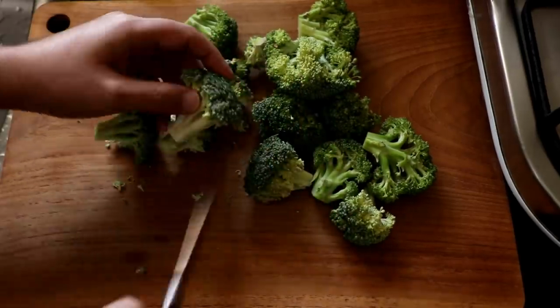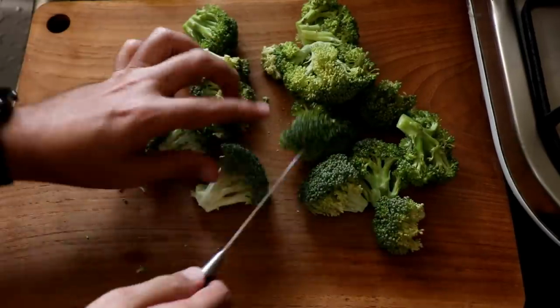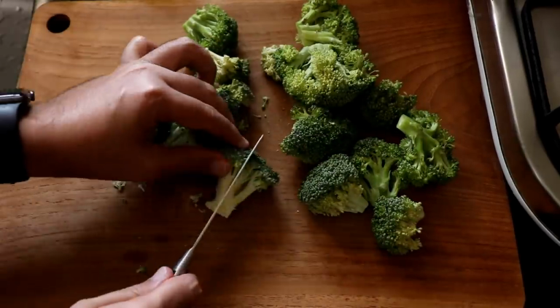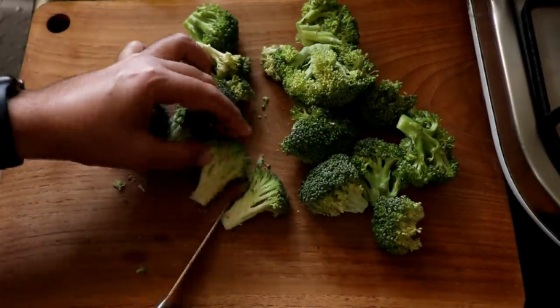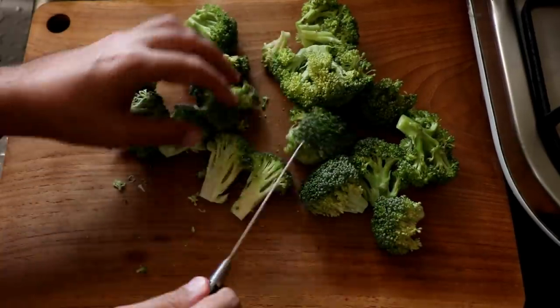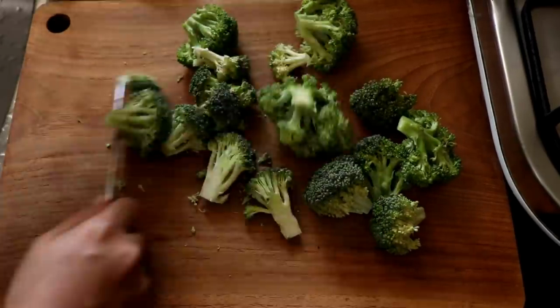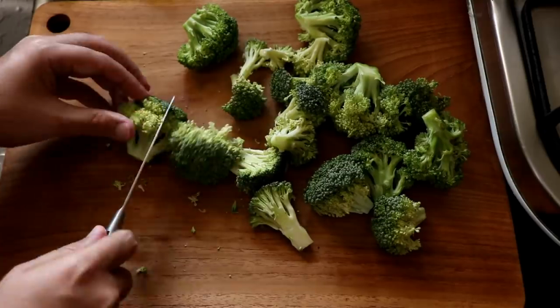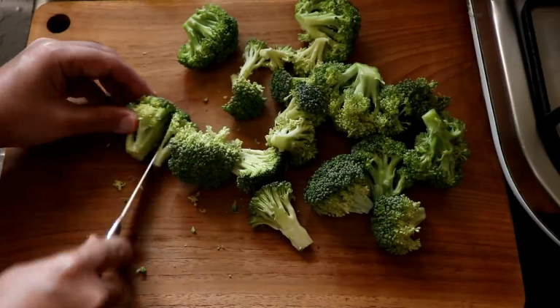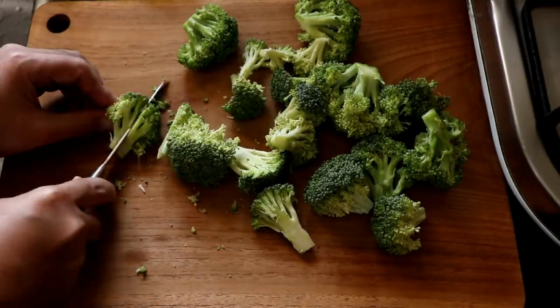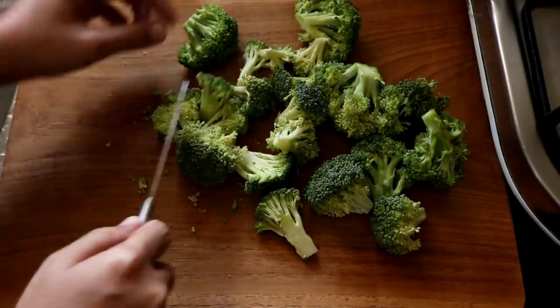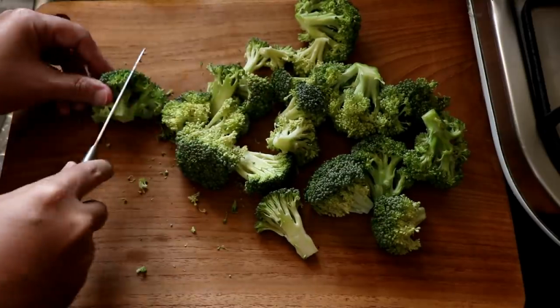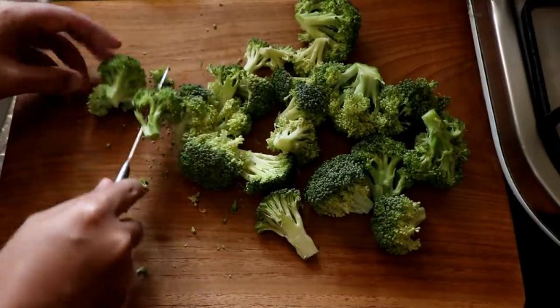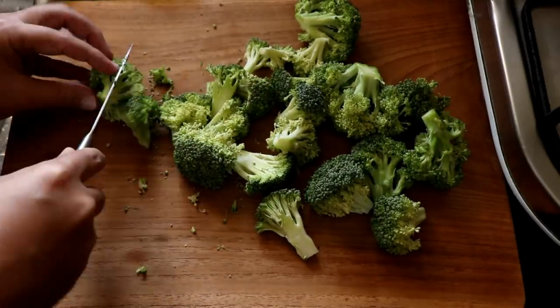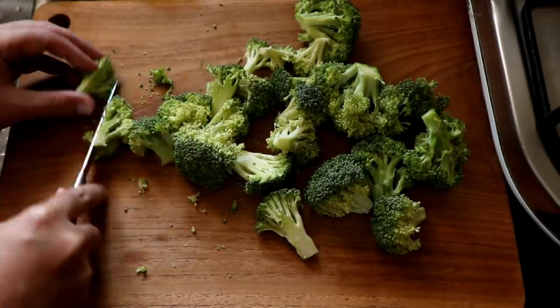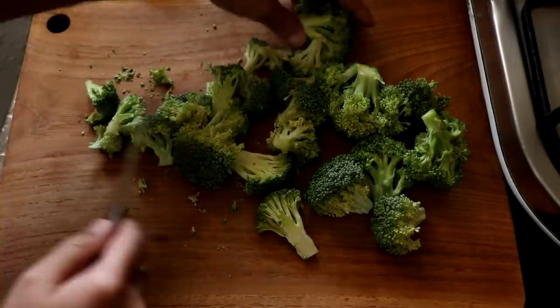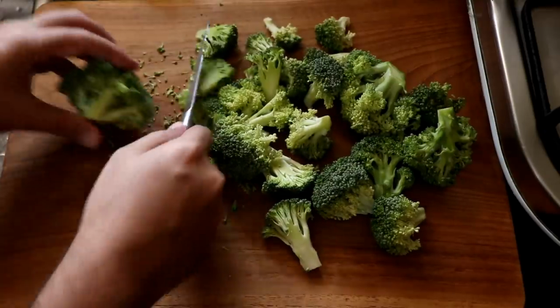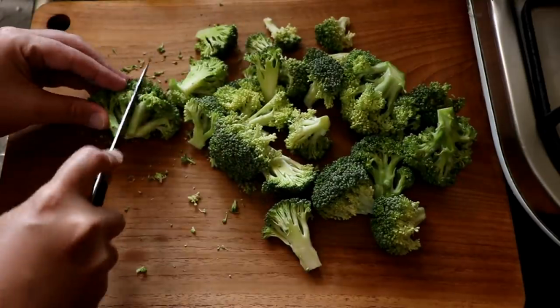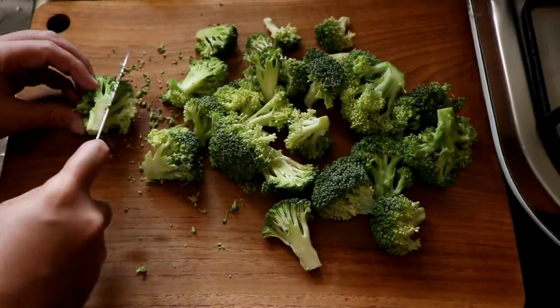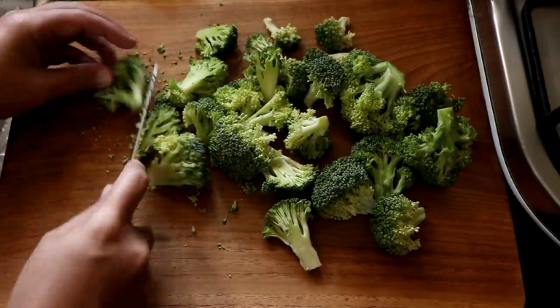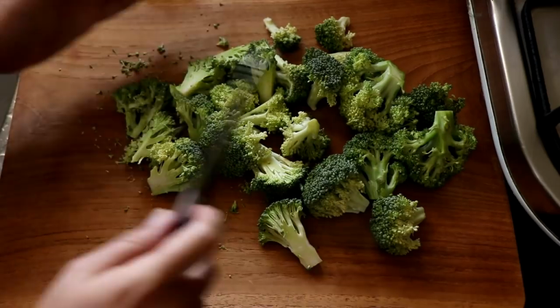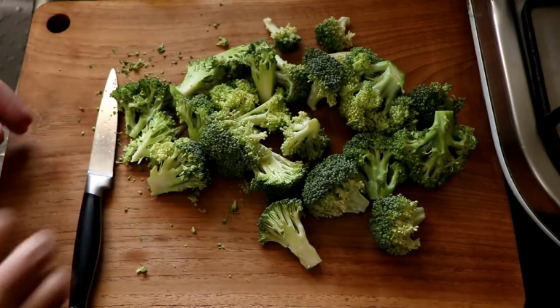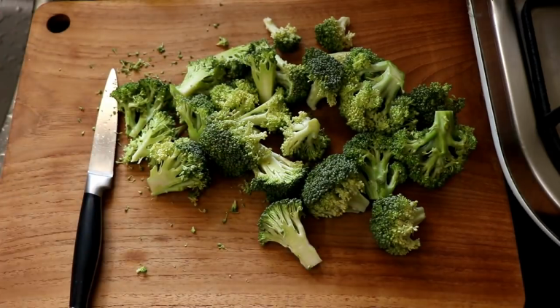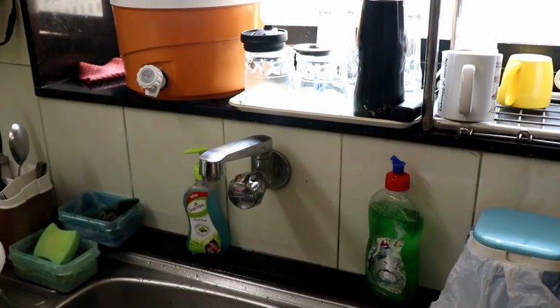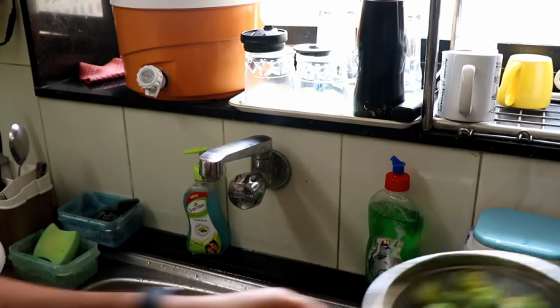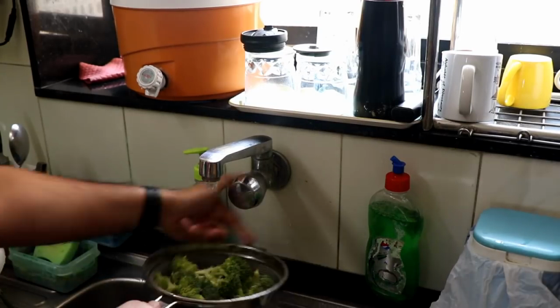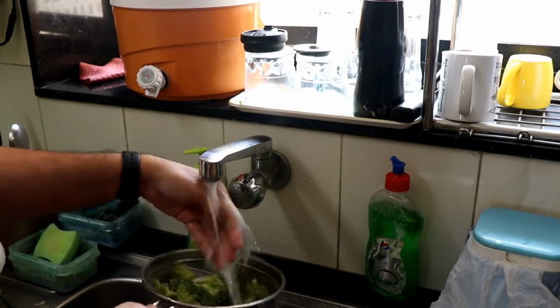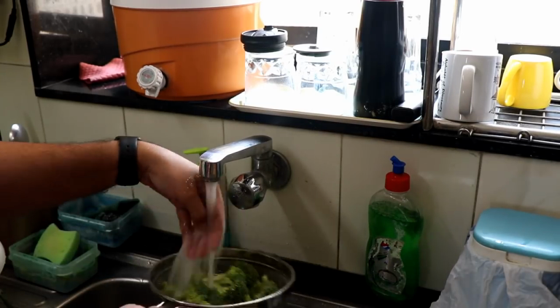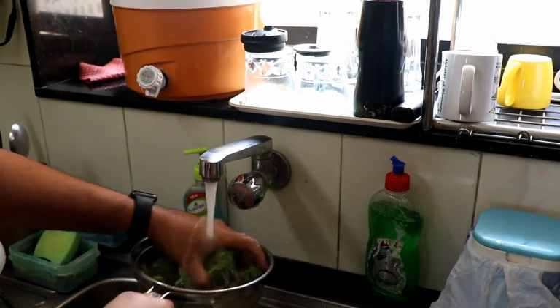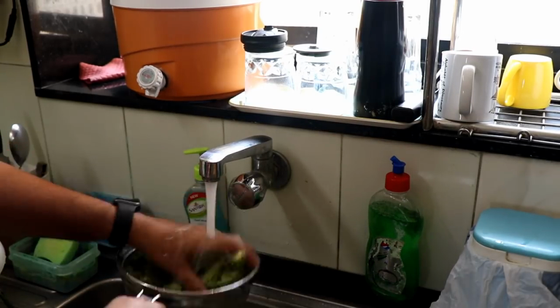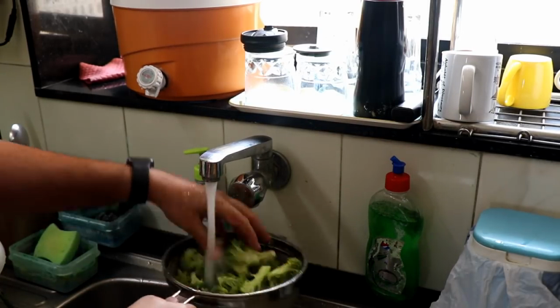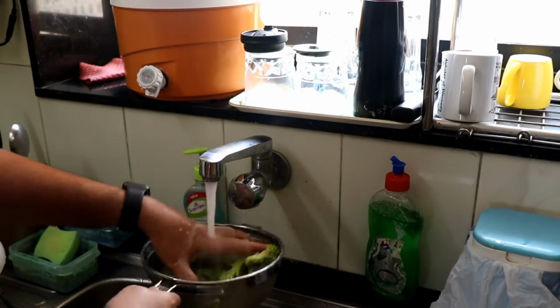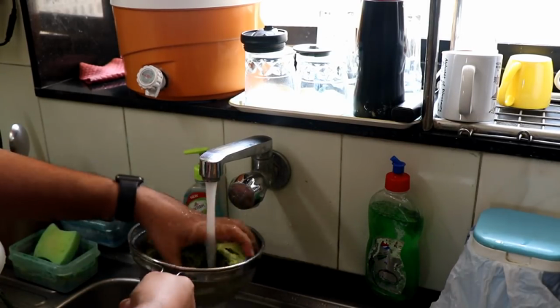Now I'm going to chop the broccoli into smaller pieces because I don't want huge pieces — I want fairly small pieces. You want to take your broccoli florets and give them a good wash.